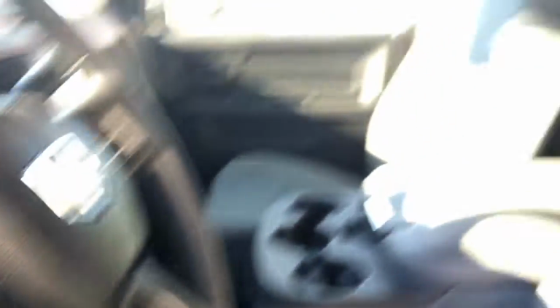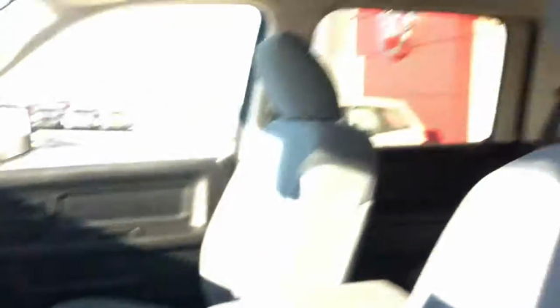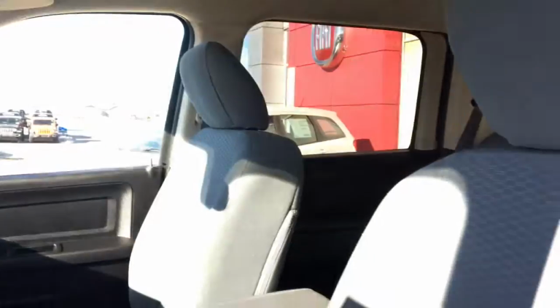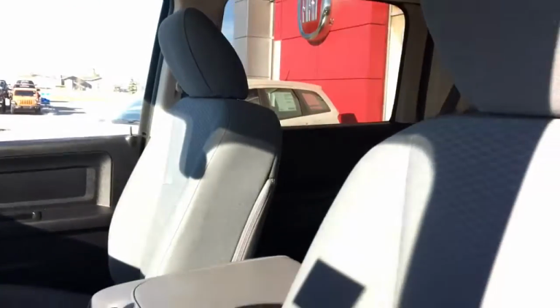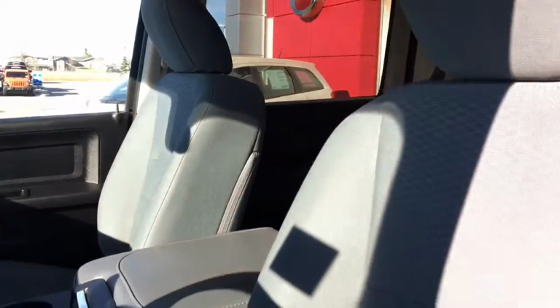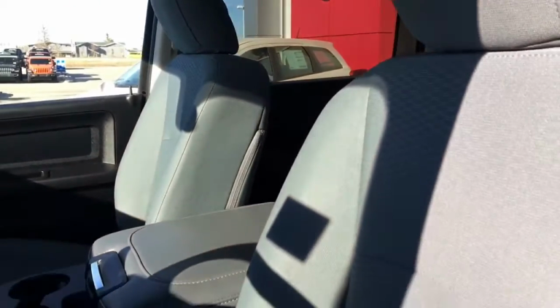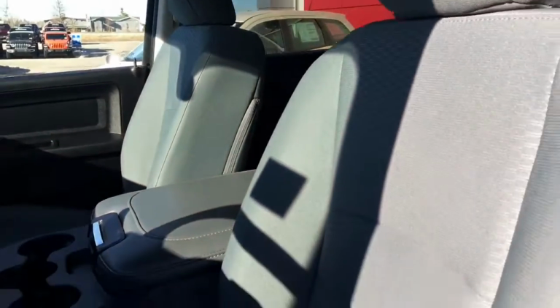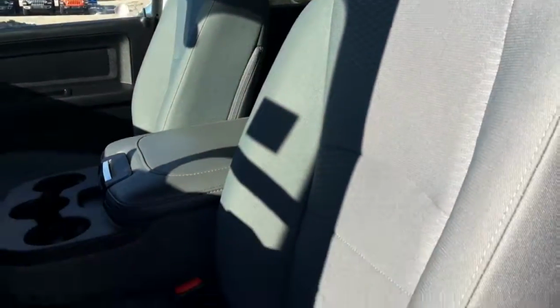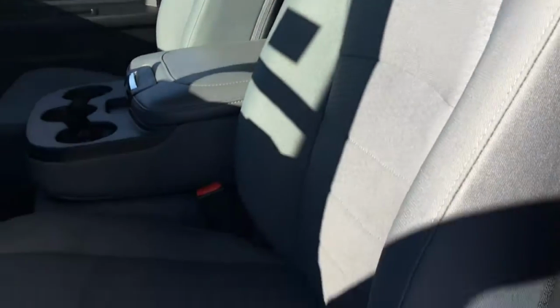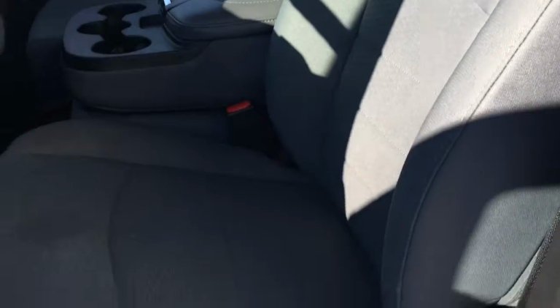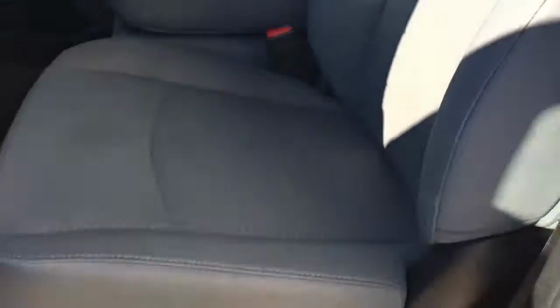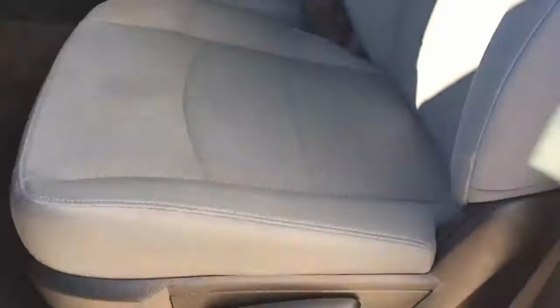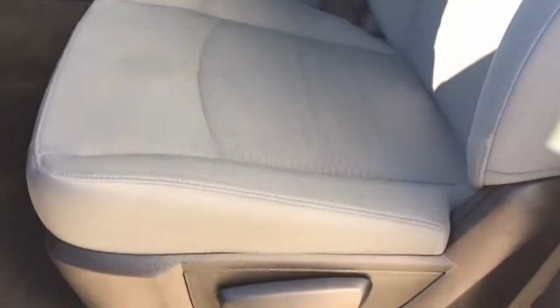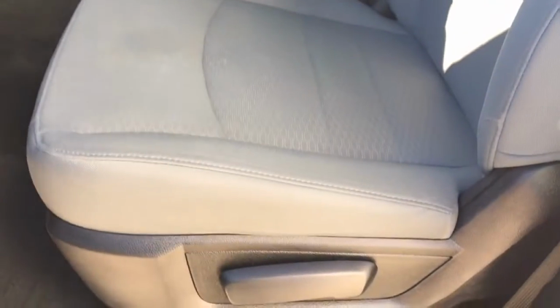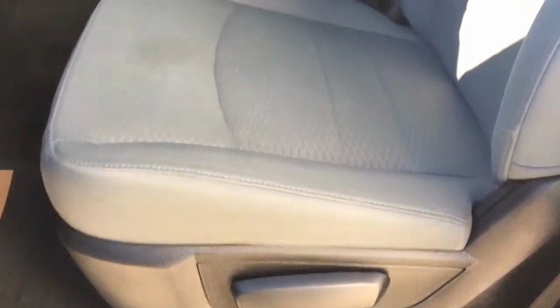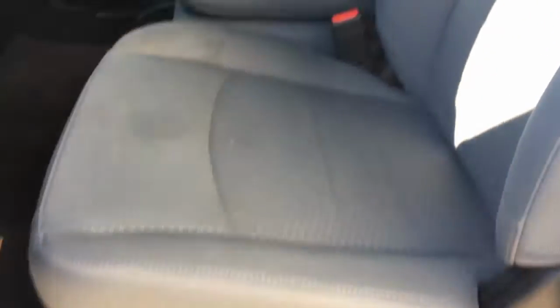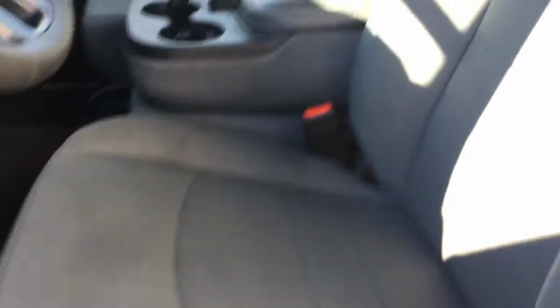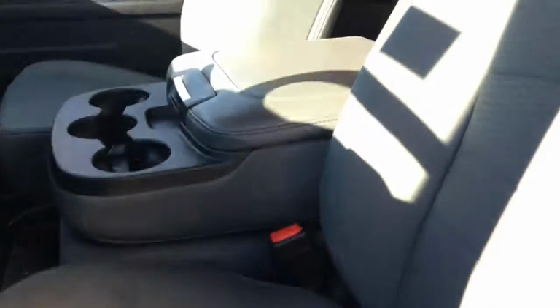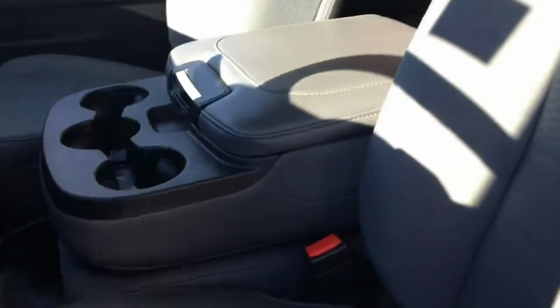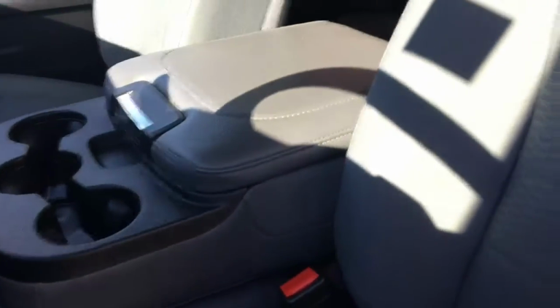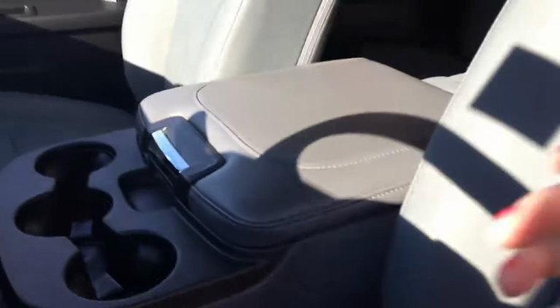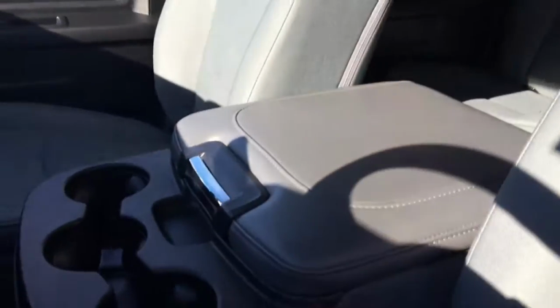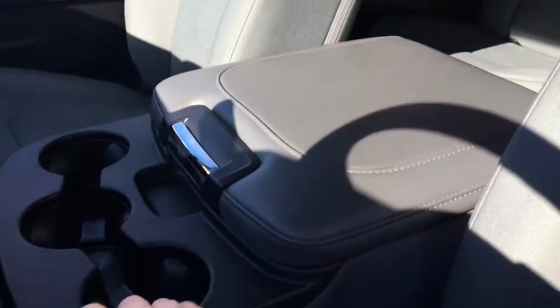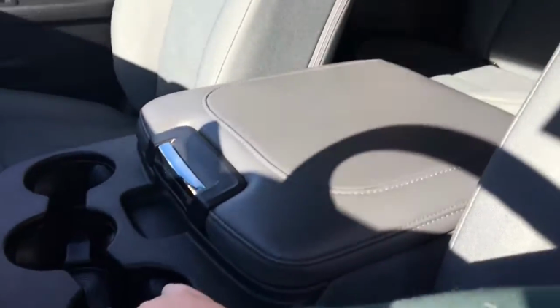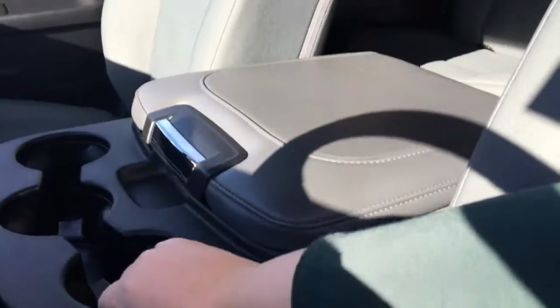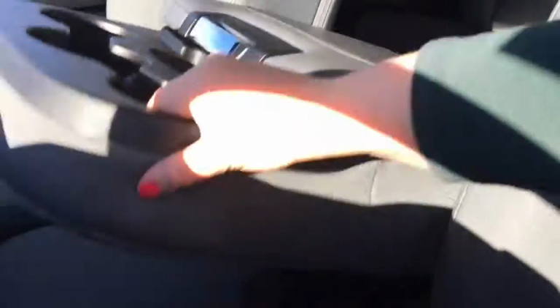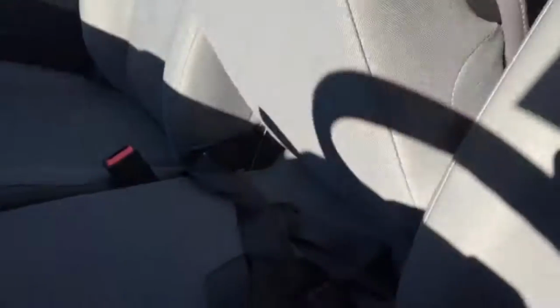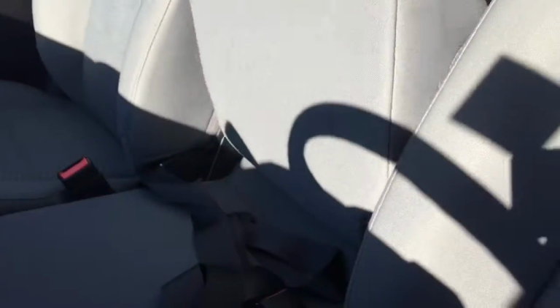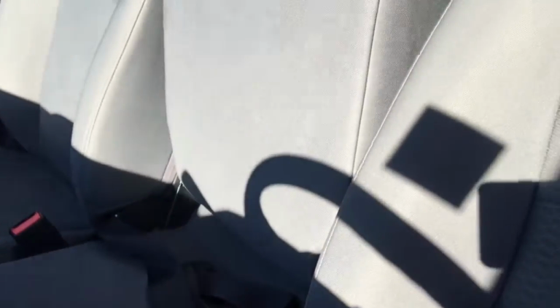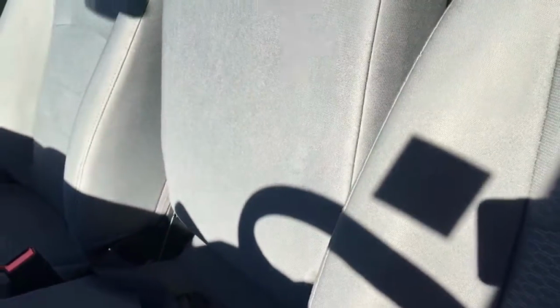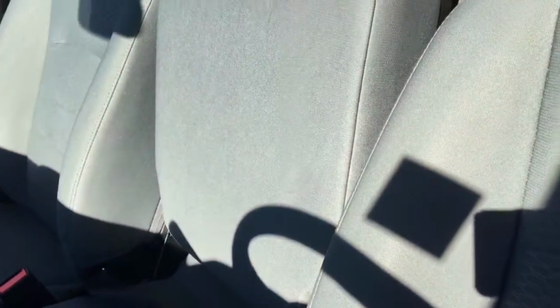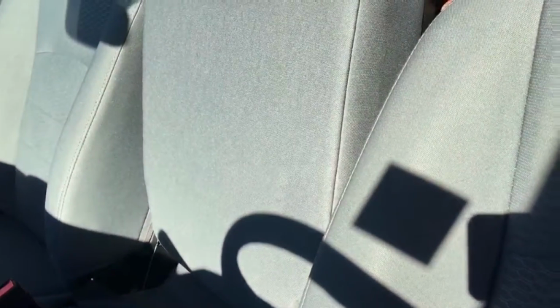There's cloth seating throughout with a manually adjustable seat. This section does lift up as well in case you have an extra passenger.